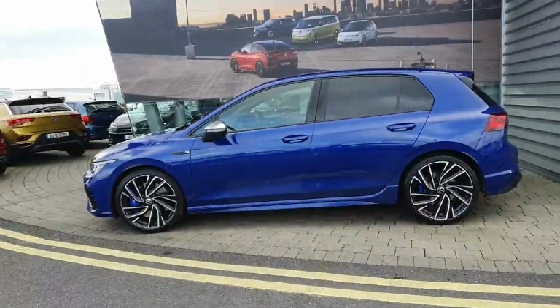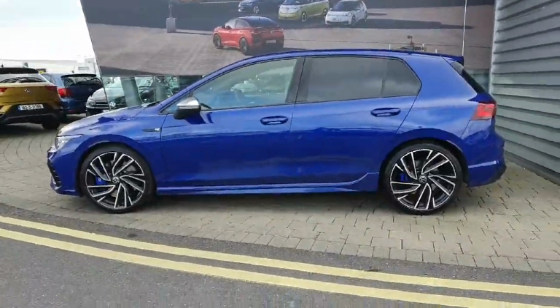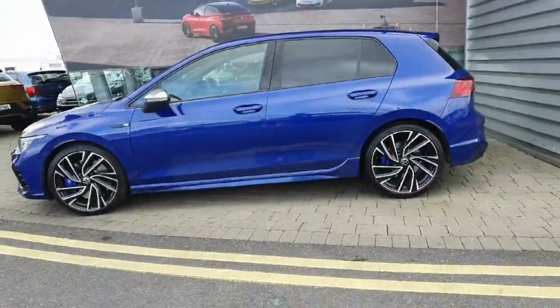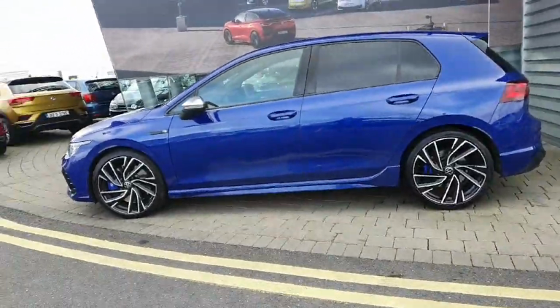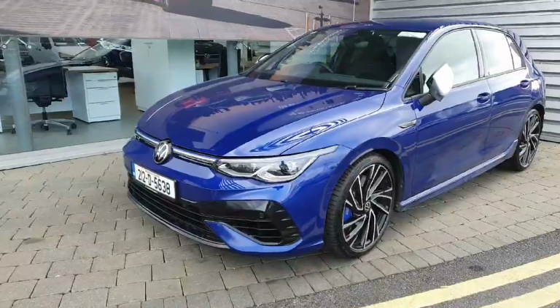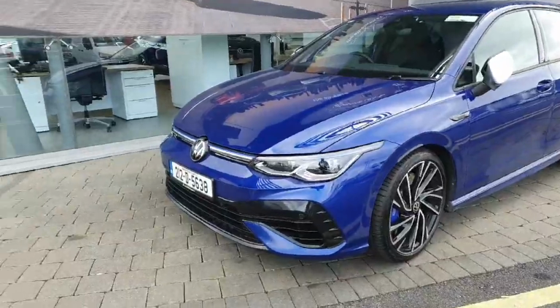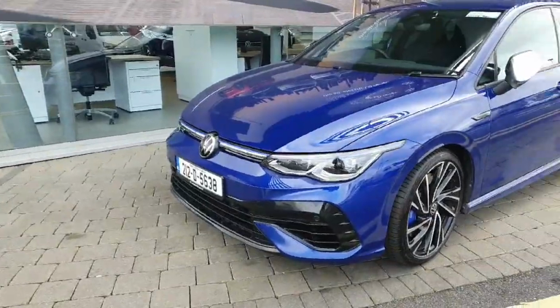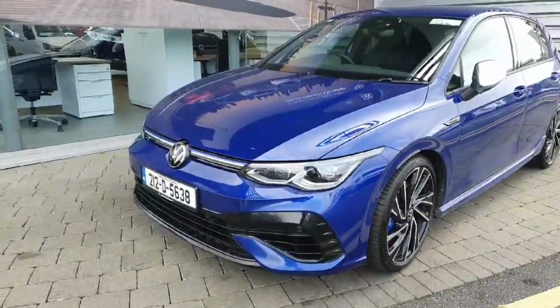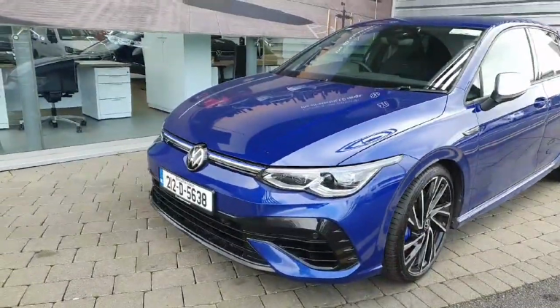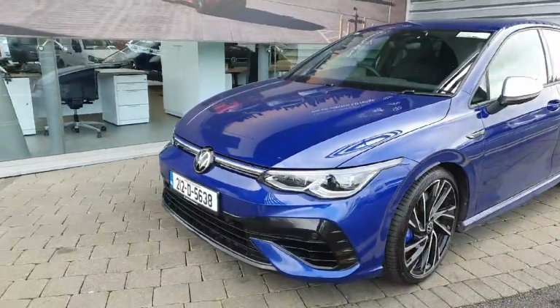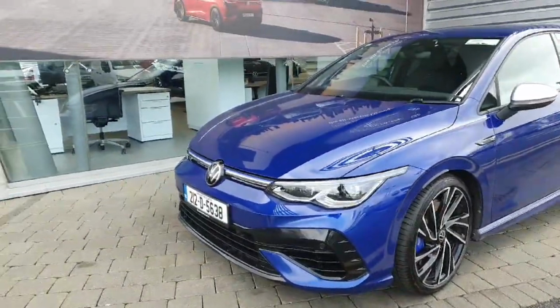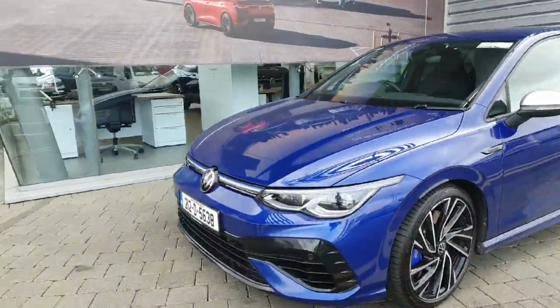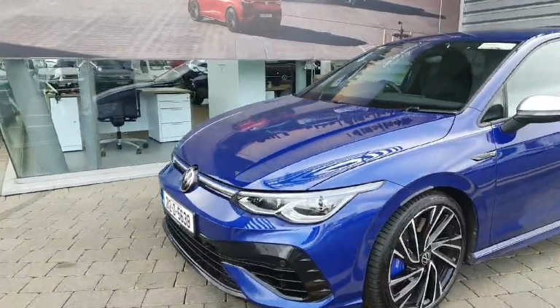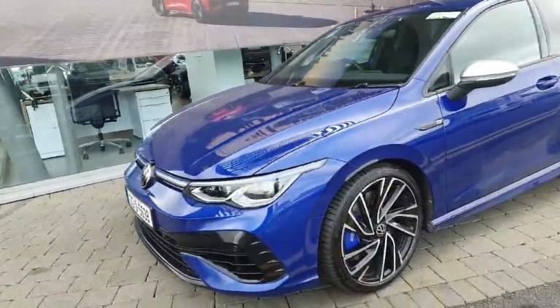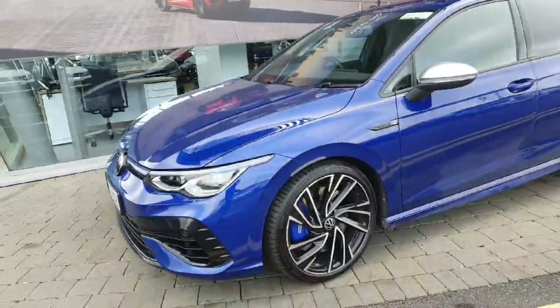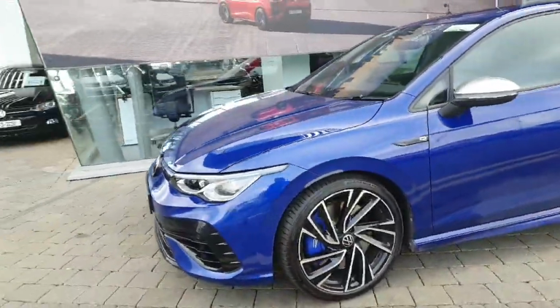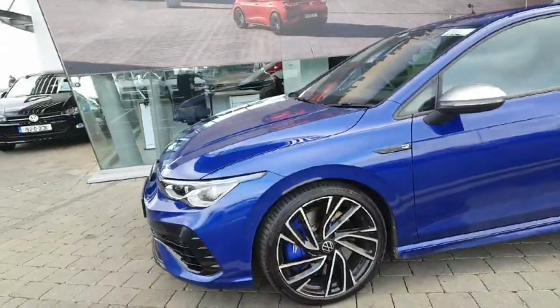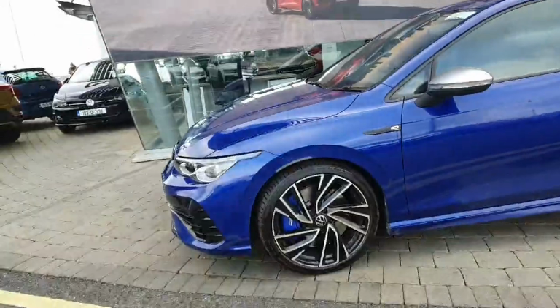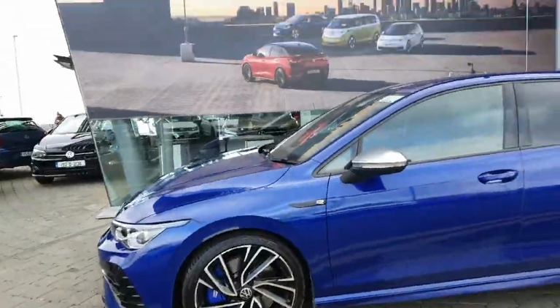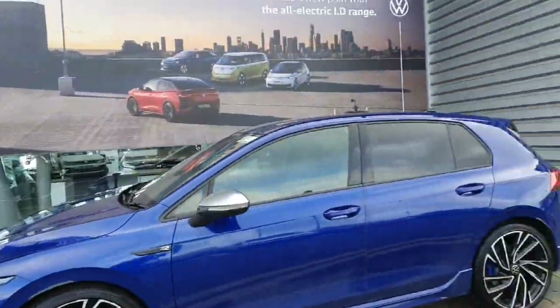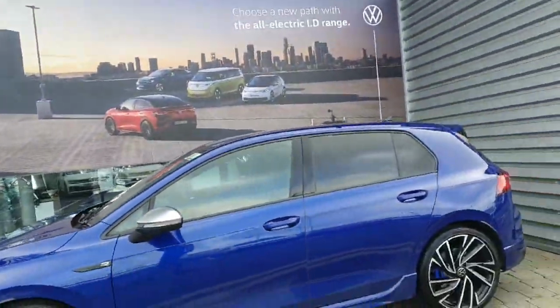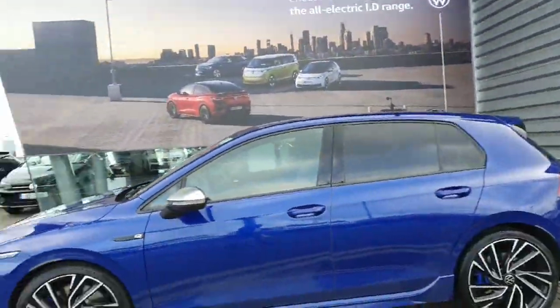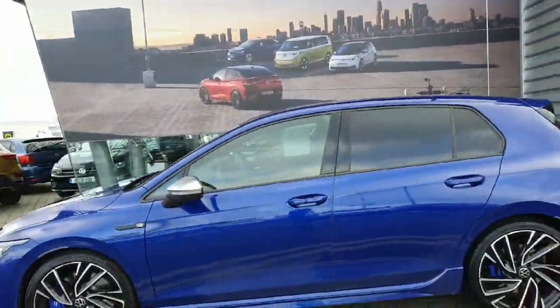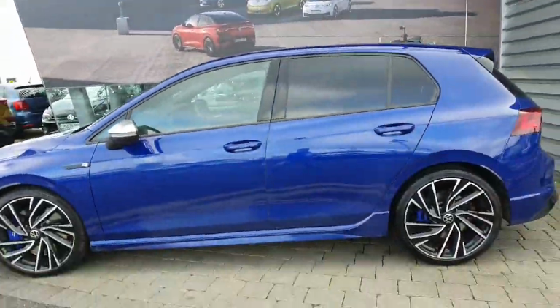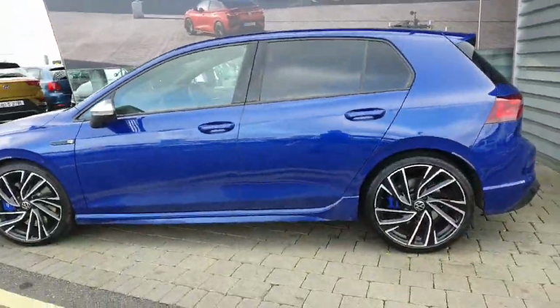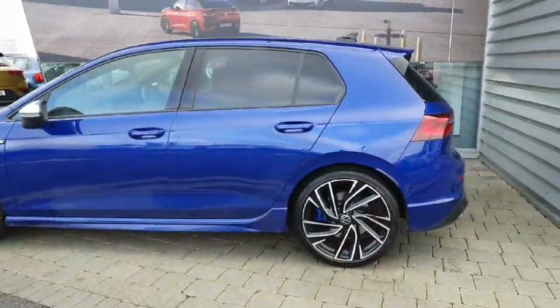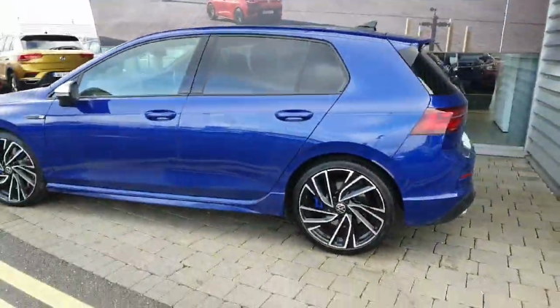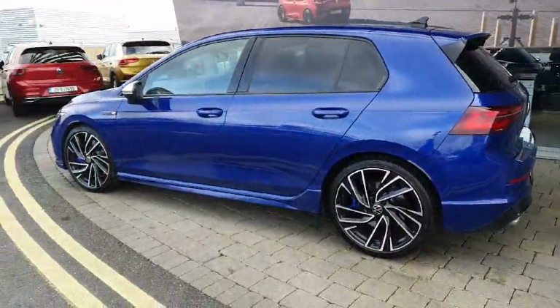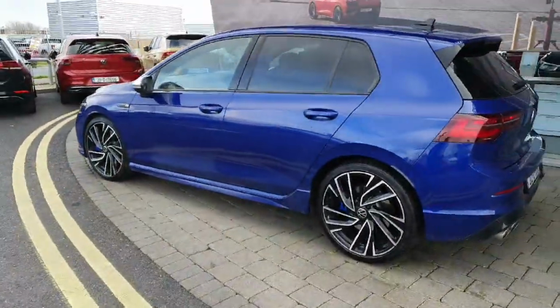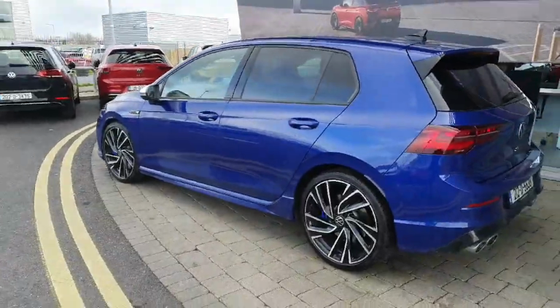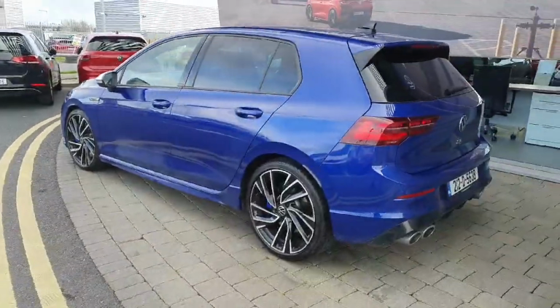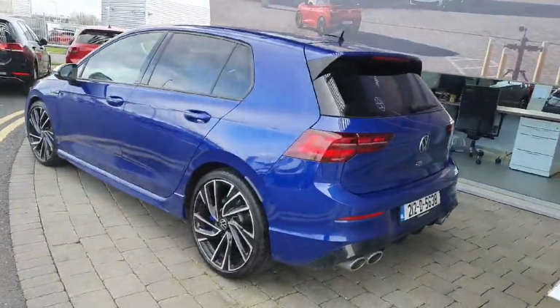This car comes with upgraded LED IQ Matrix headlights, upgraded 19-inch alloy wheels, rear privacy glass, automatic folding mirrors, front and rear parking sensors, as well as a high-definition reverse camera.